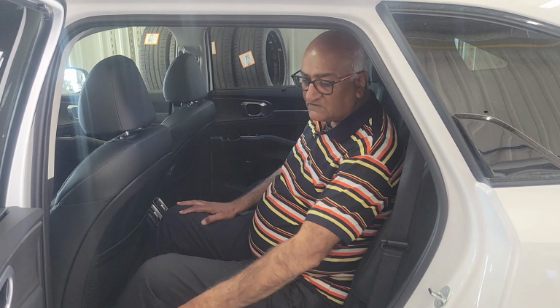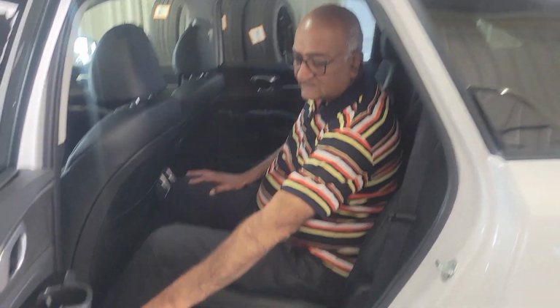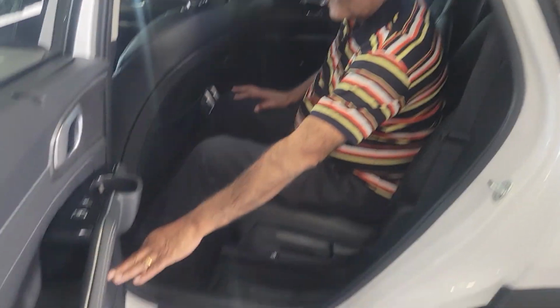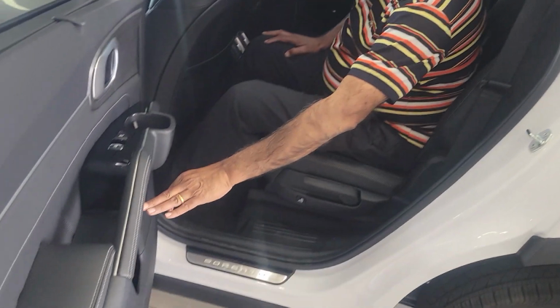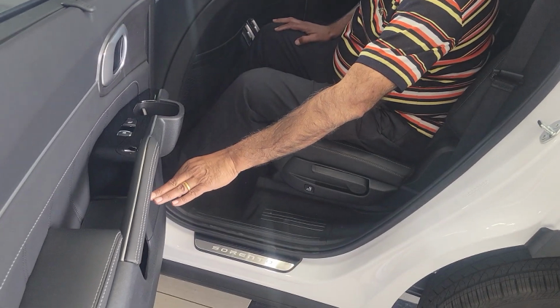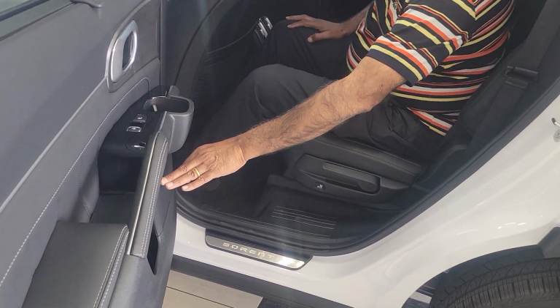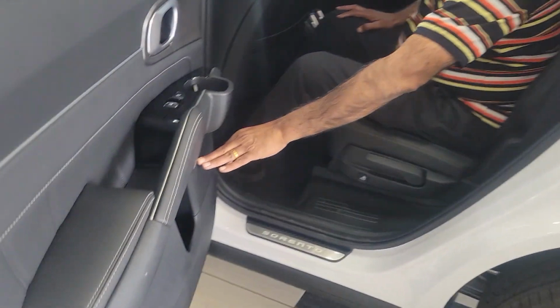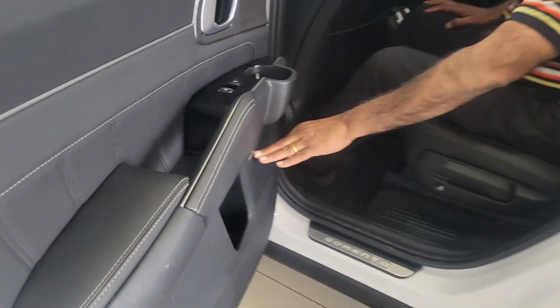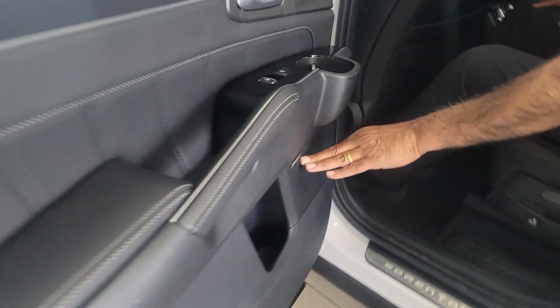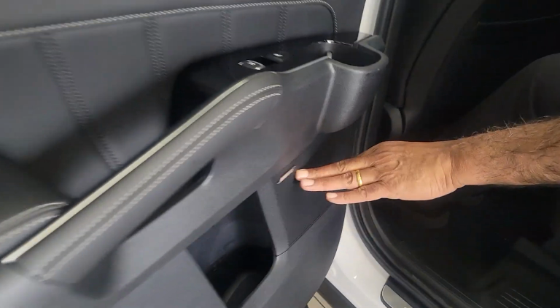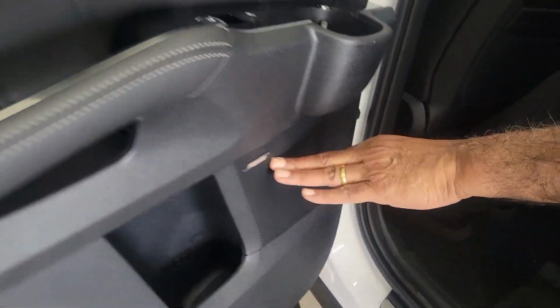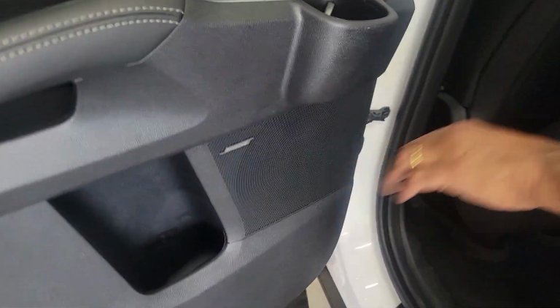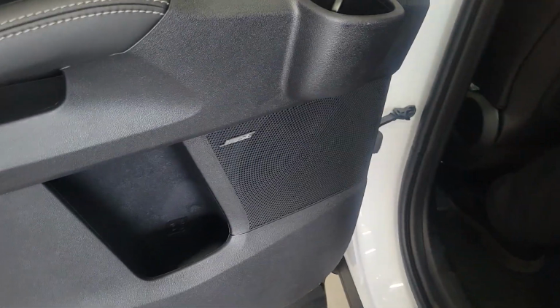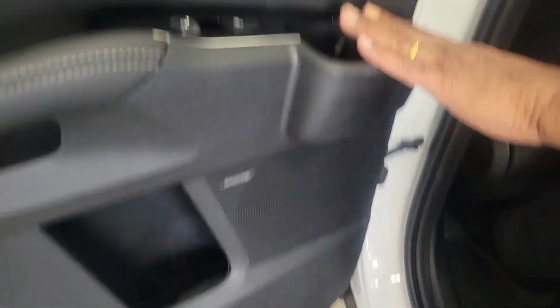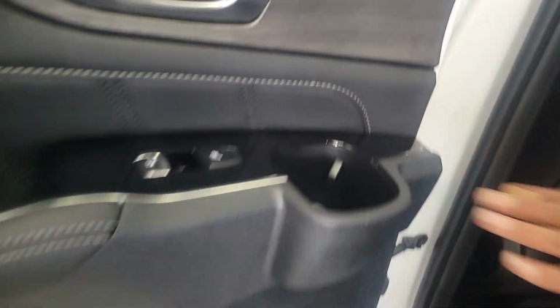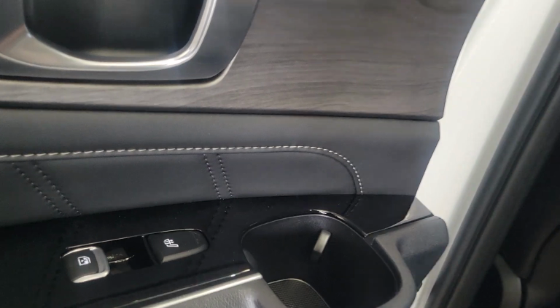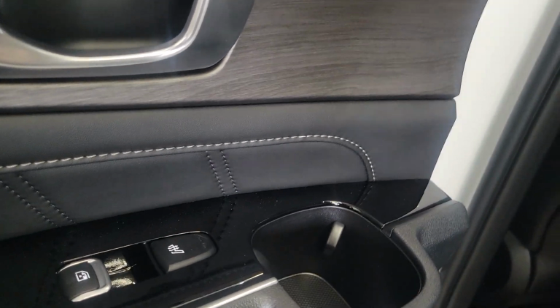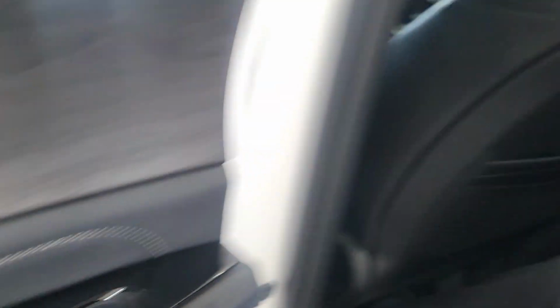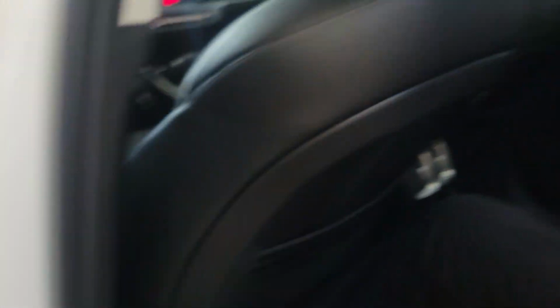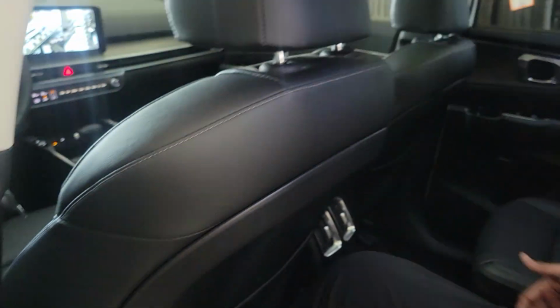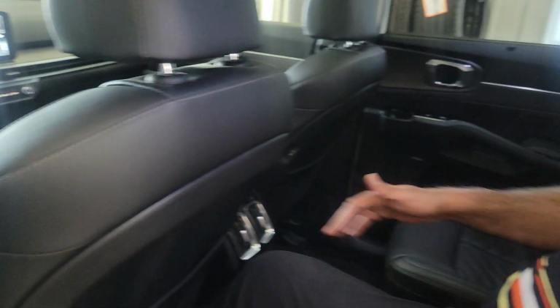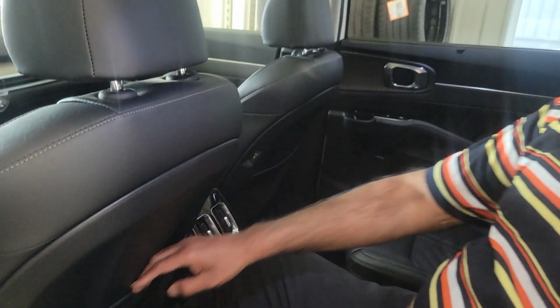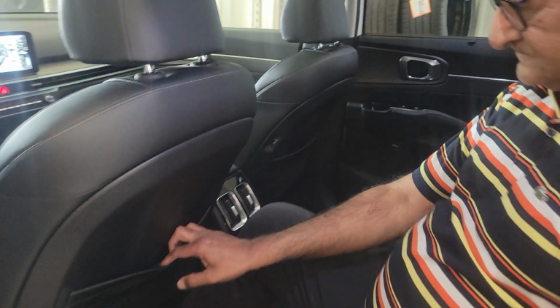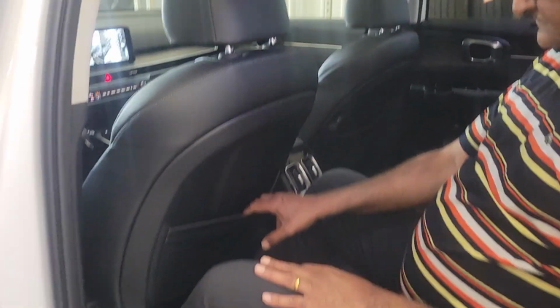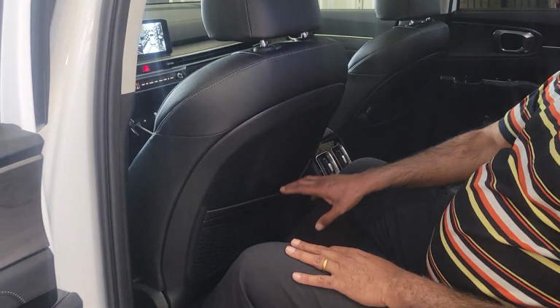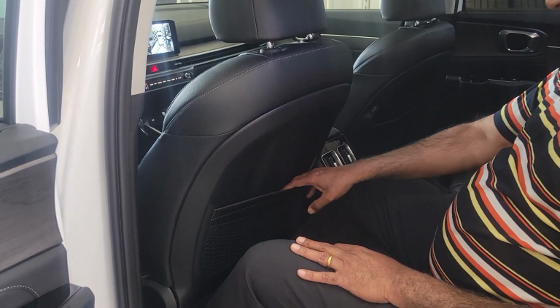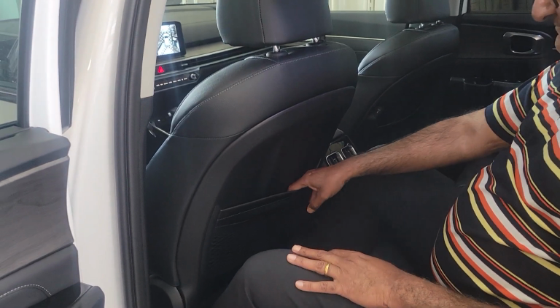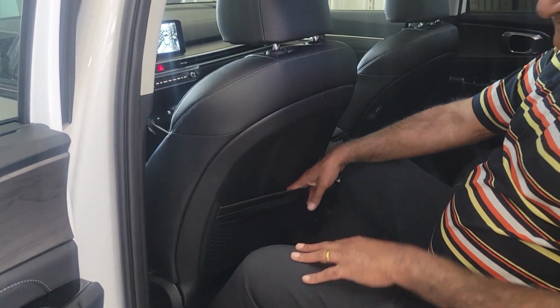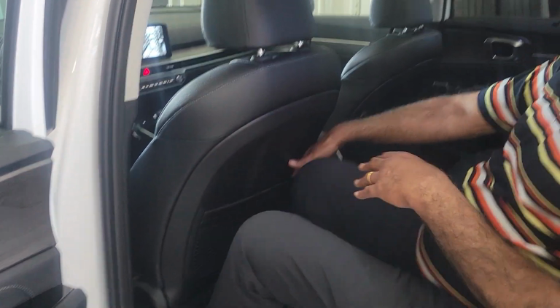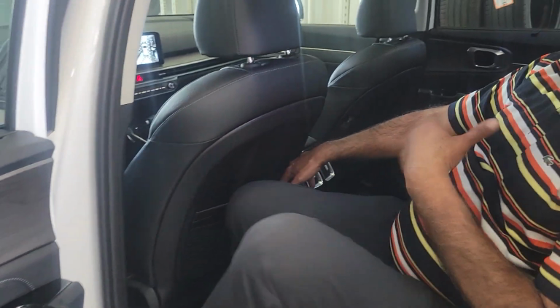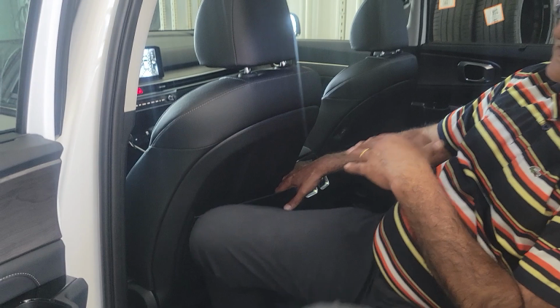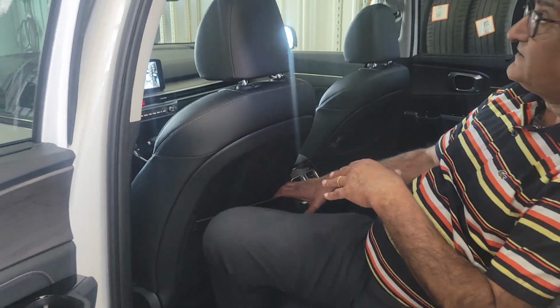The kids in the back have their own USB ports, a great stereo system, top of the line cup holders, and there's plenty of room back here.